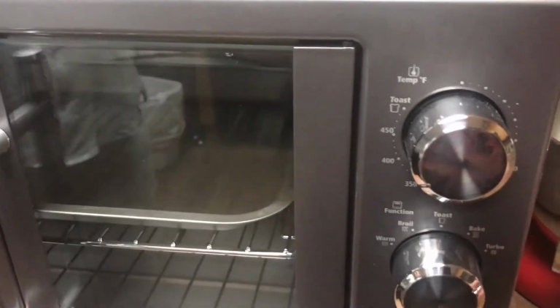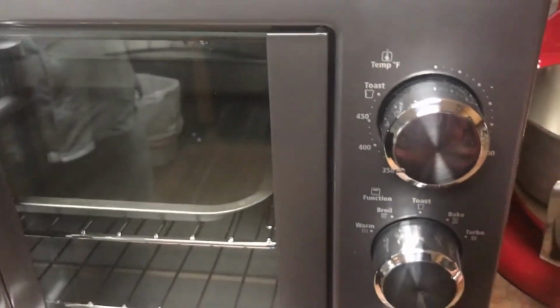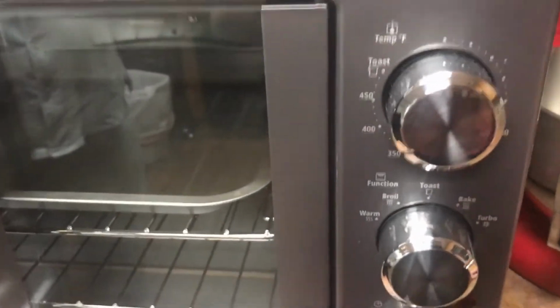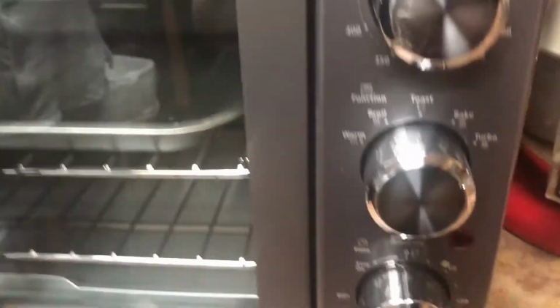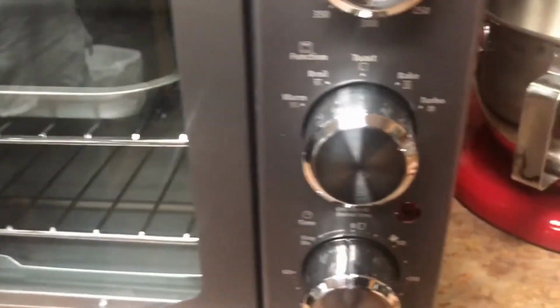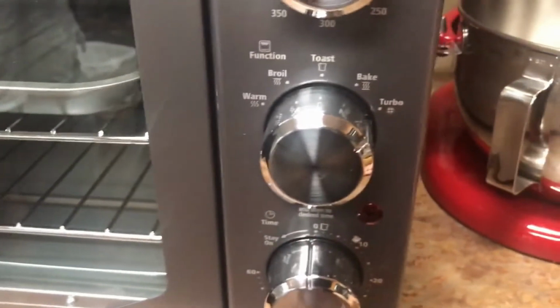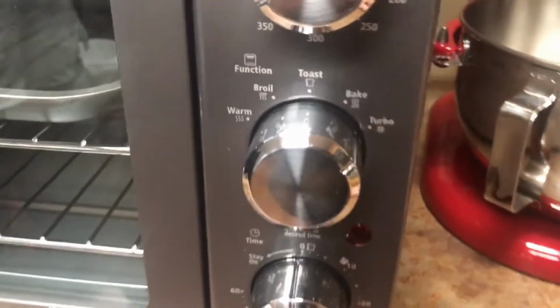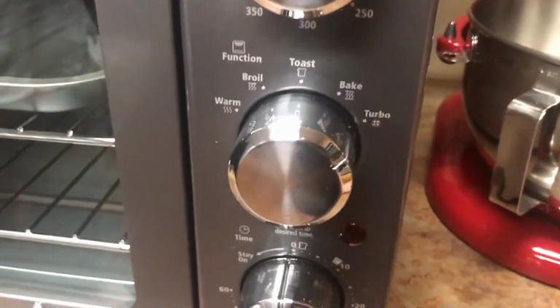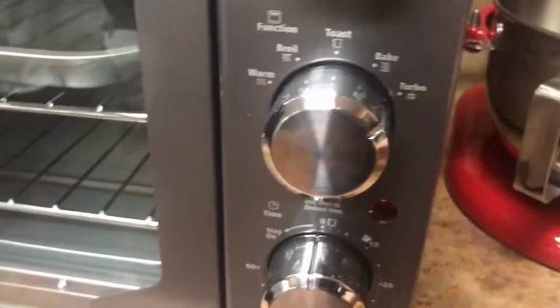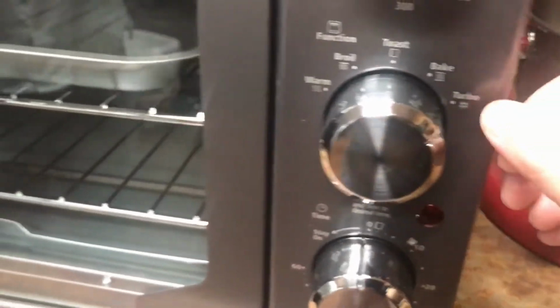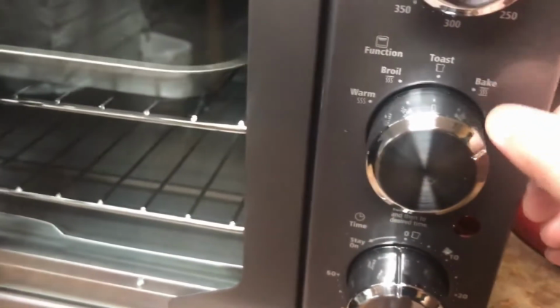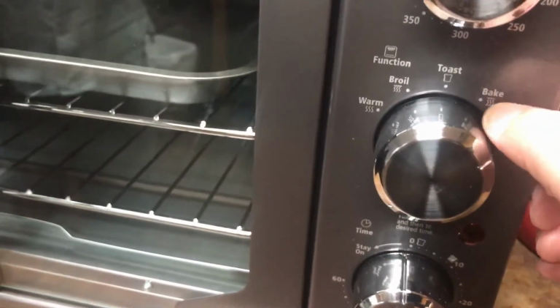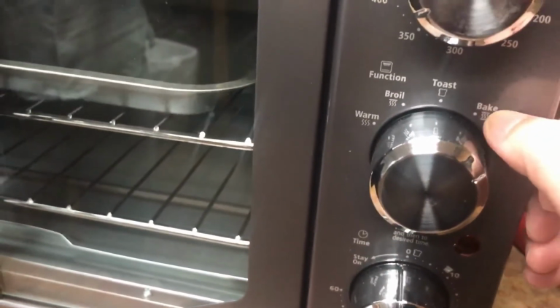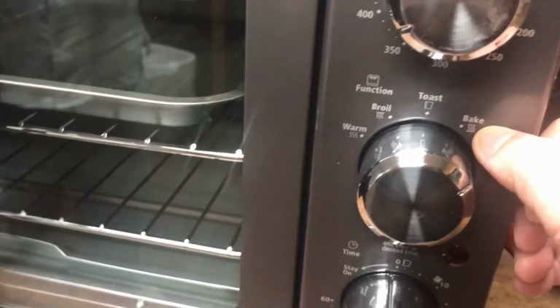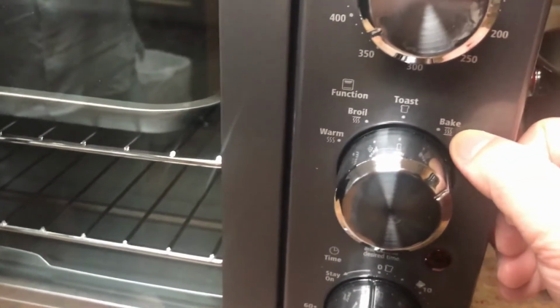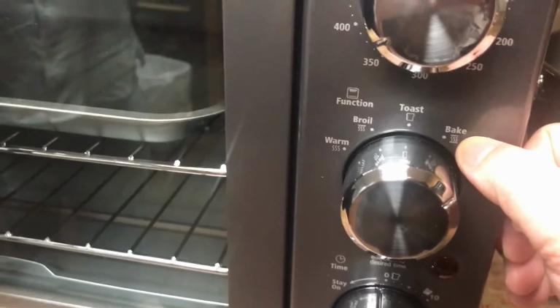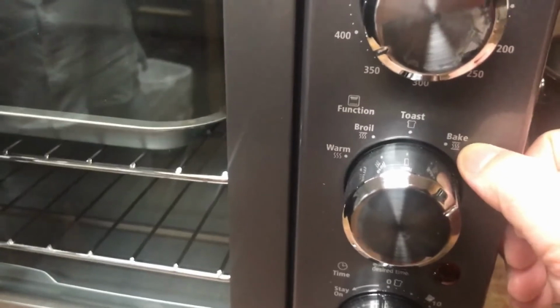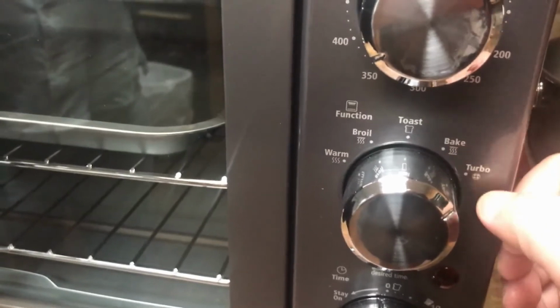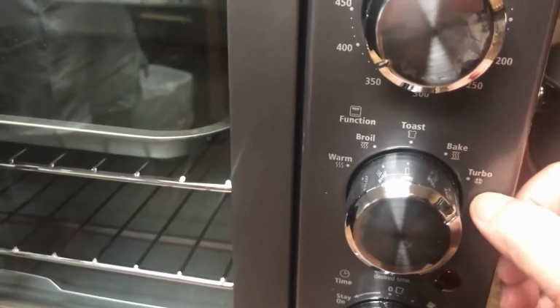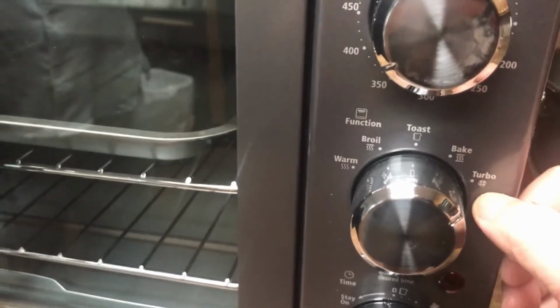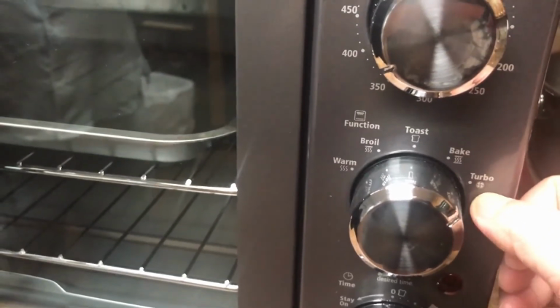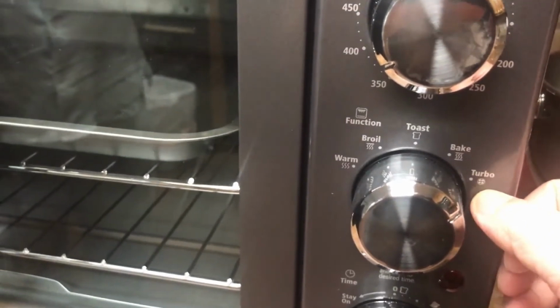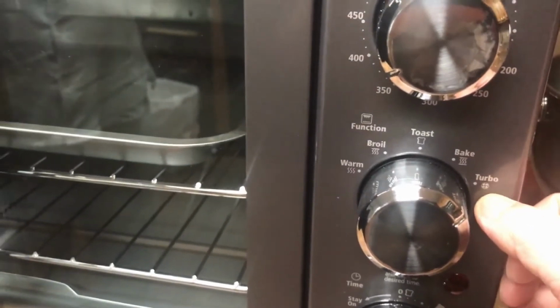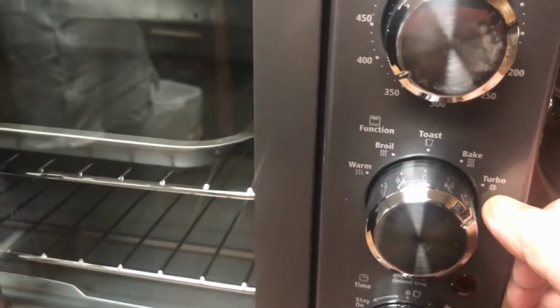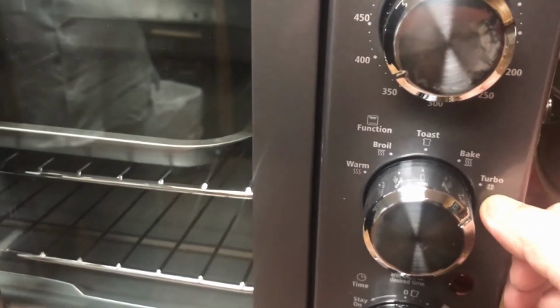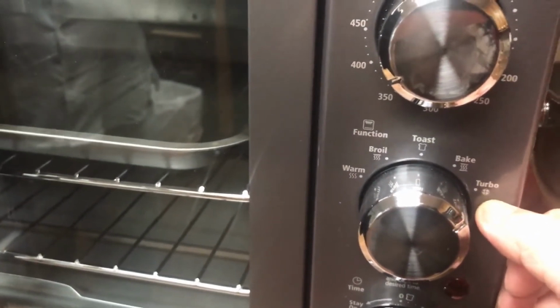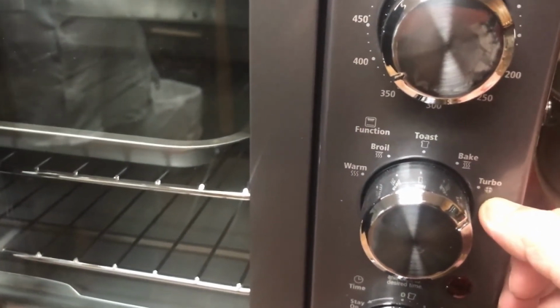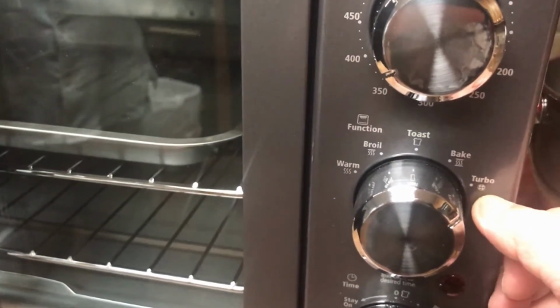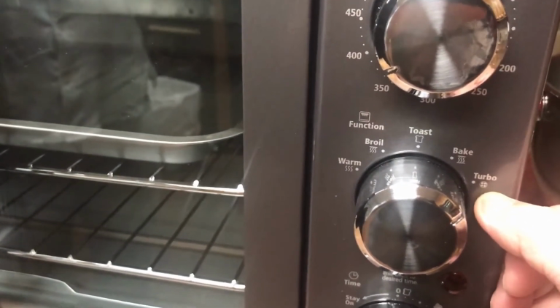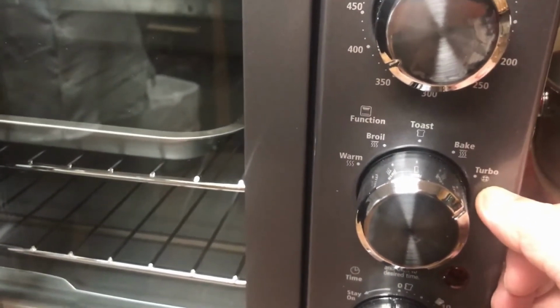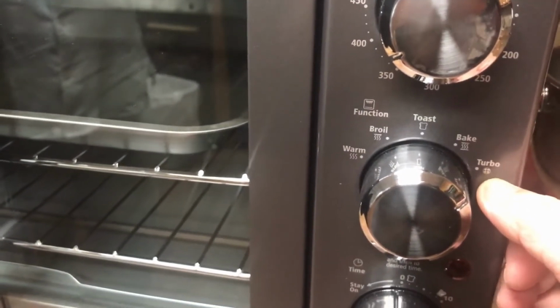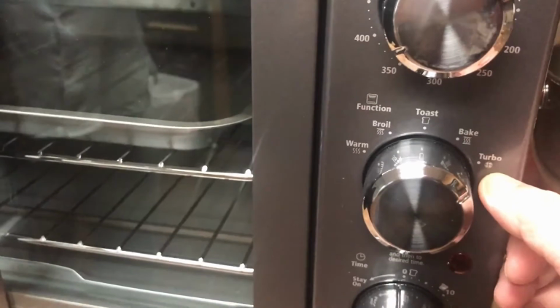Here are the controls right here. Right here is the bake. This turbo — it has a fan, so it cooks it faster, like 20% faster.